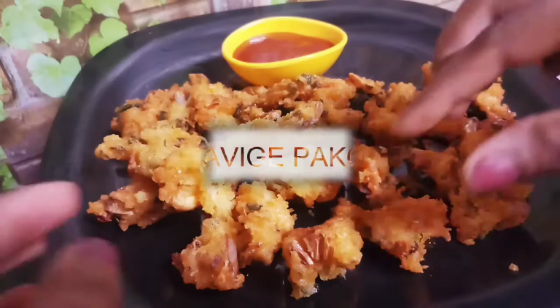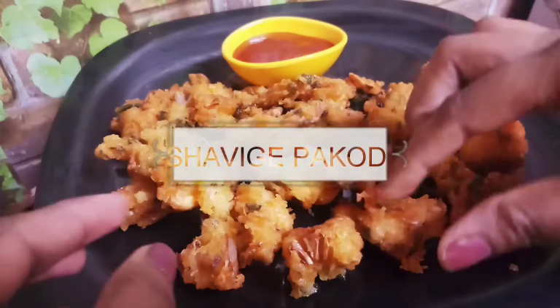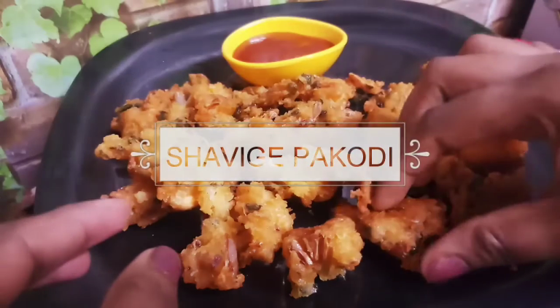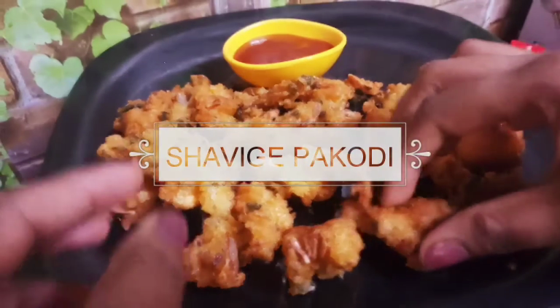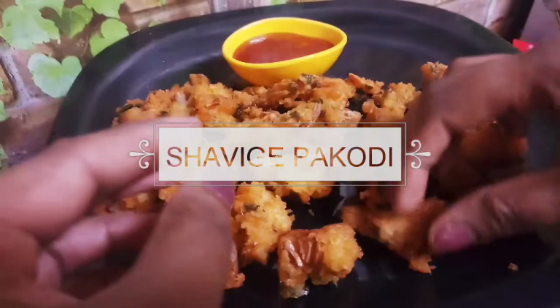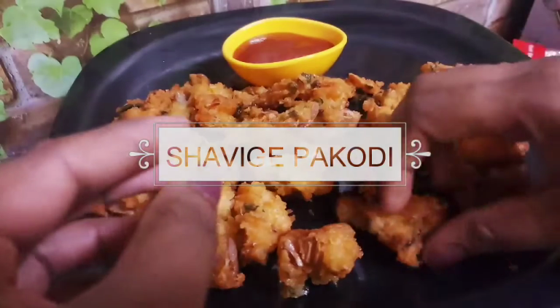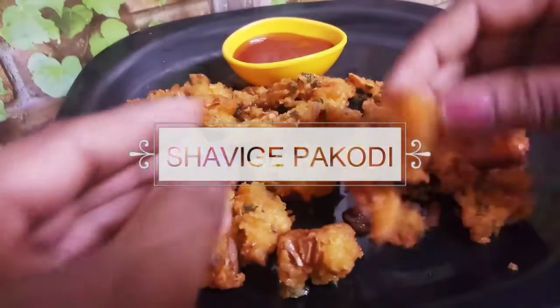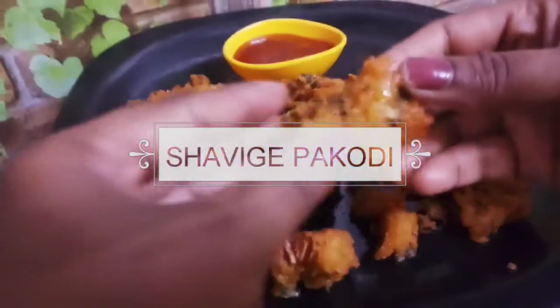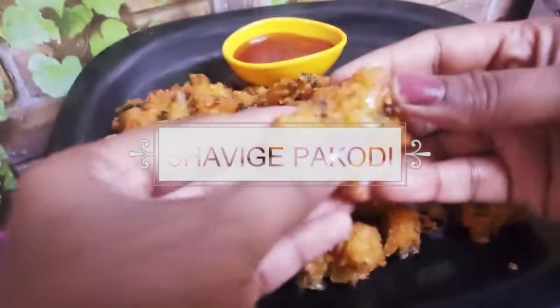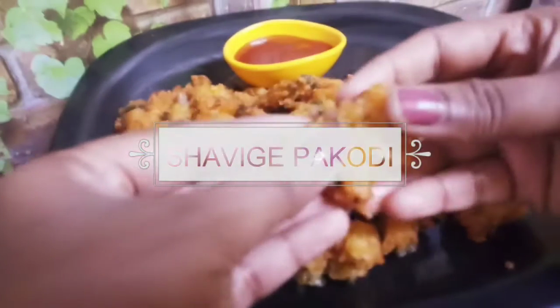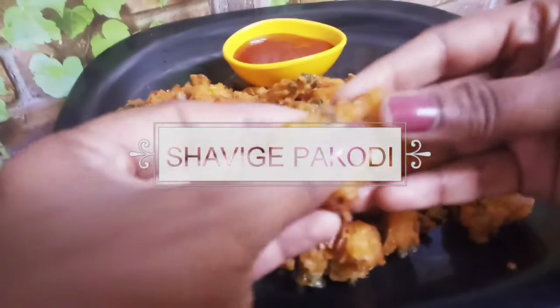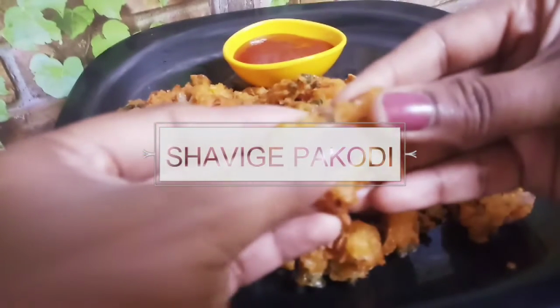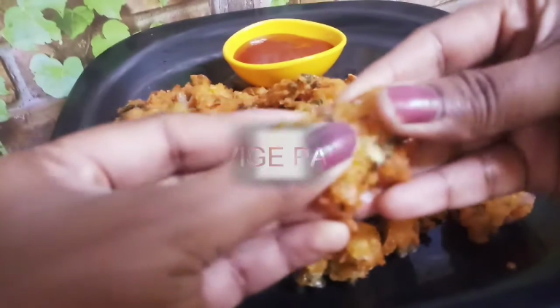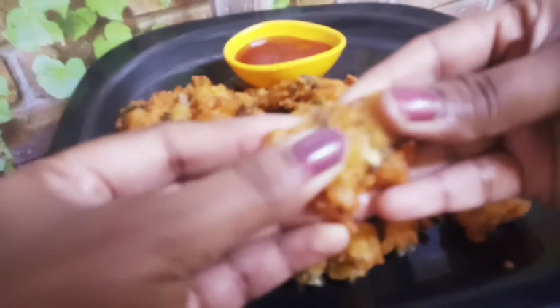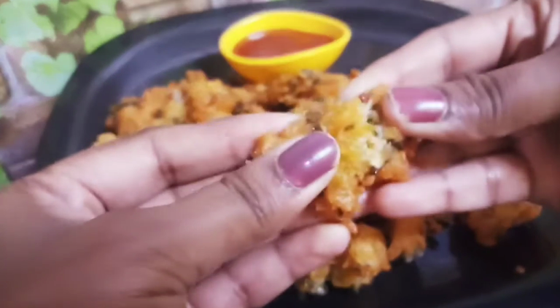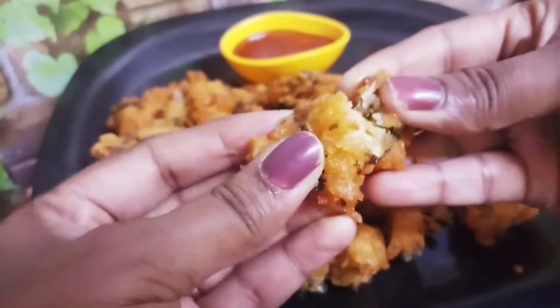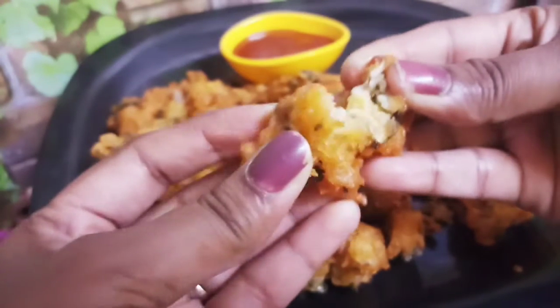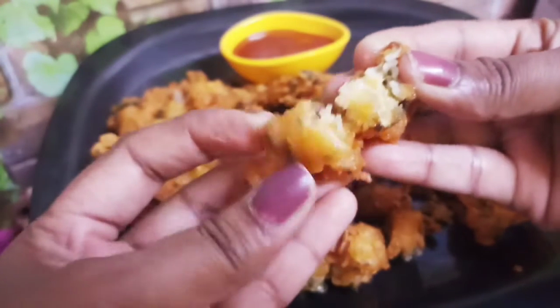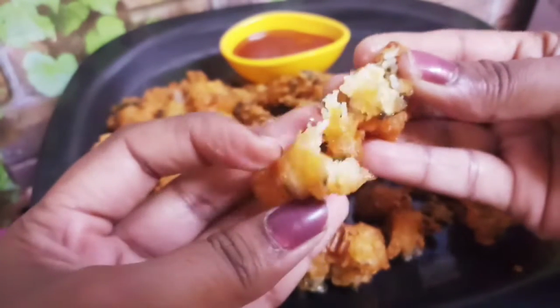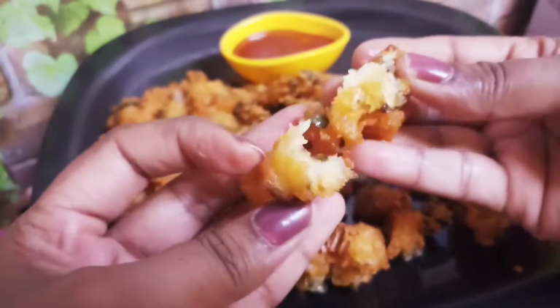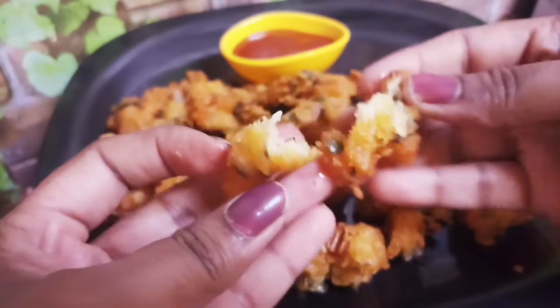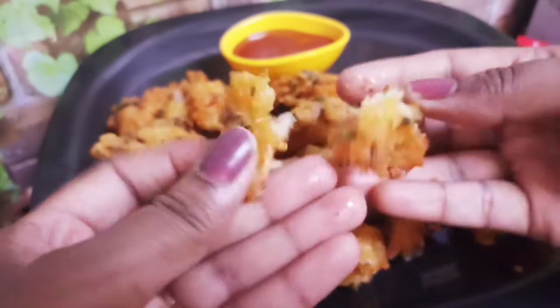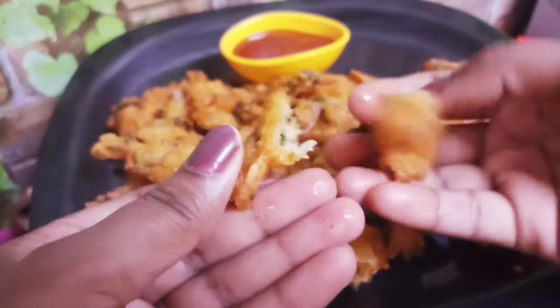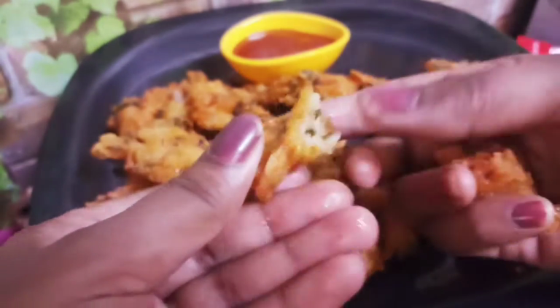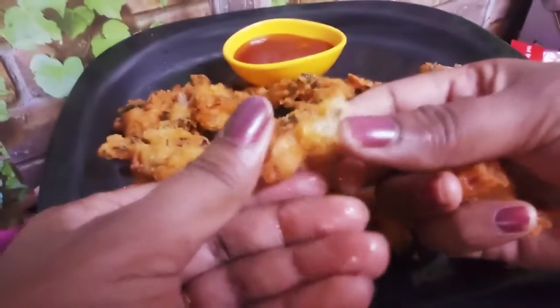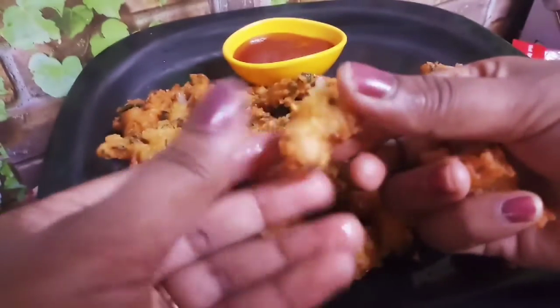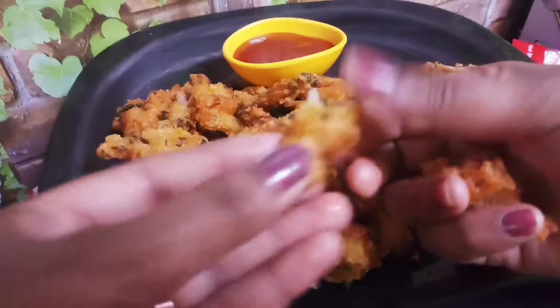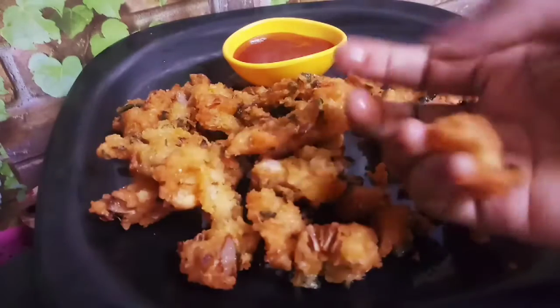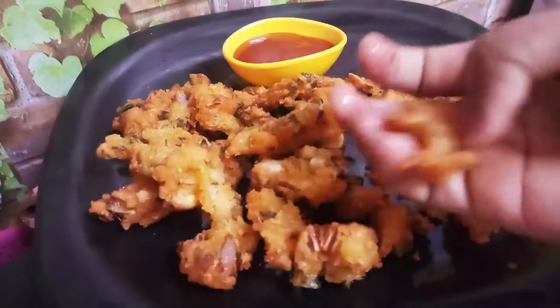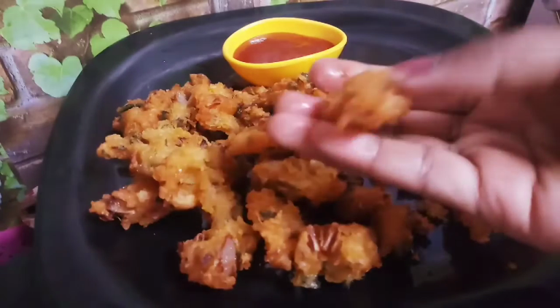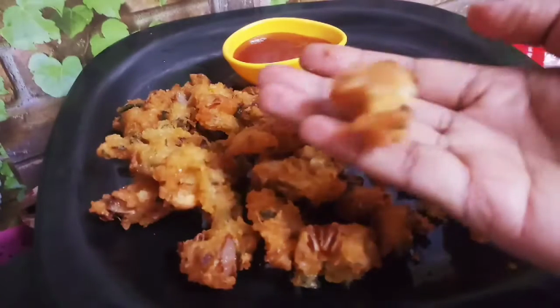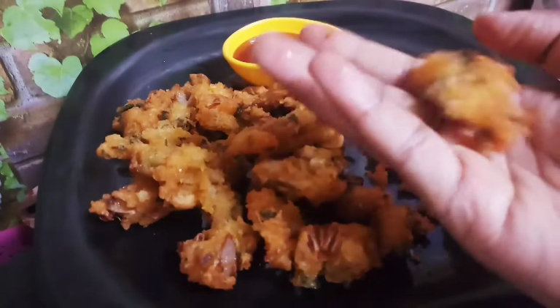Hello friends! Welcome back to the channel, Nimmi's cooking beef. This is how it is easy to cook. It is very tasty and different.